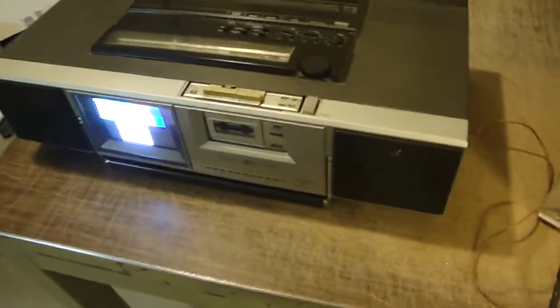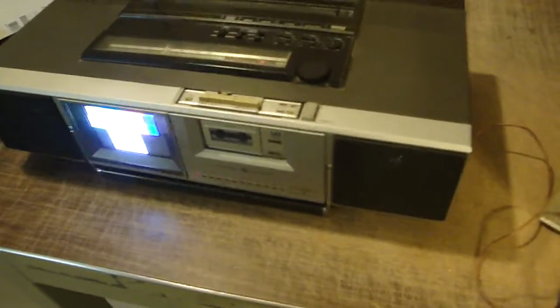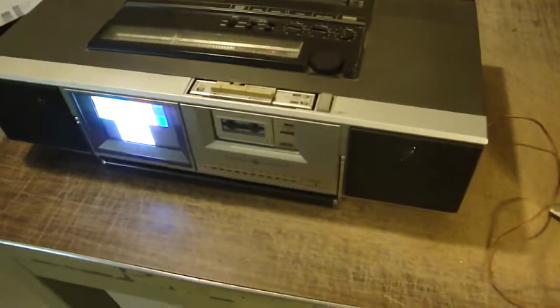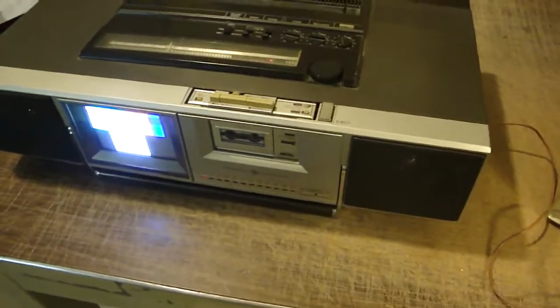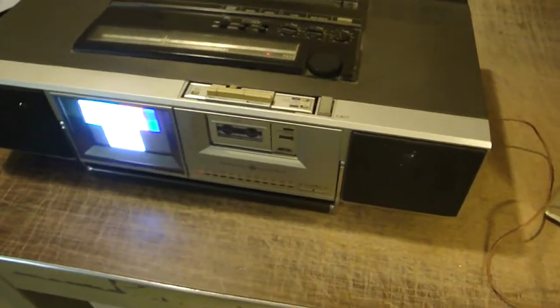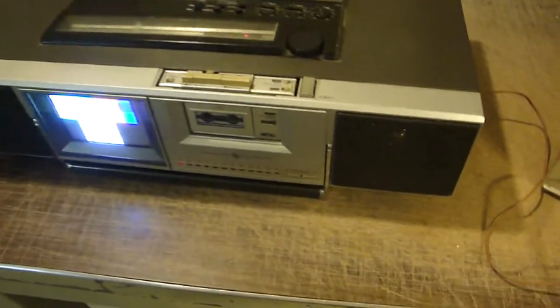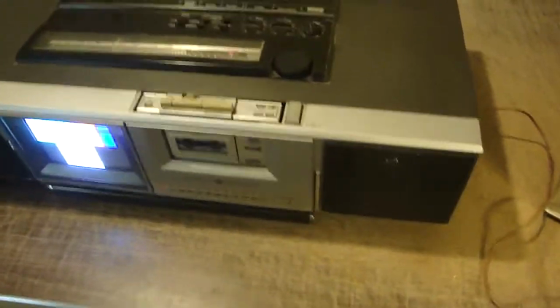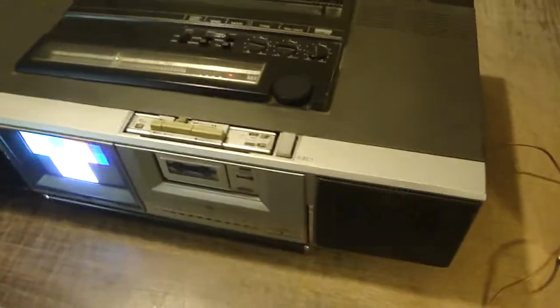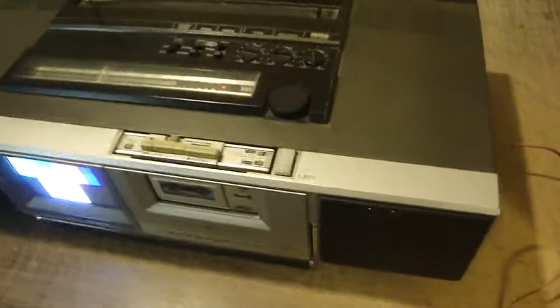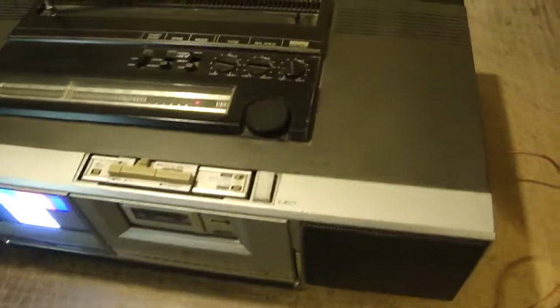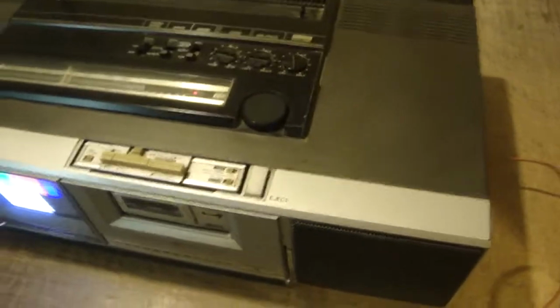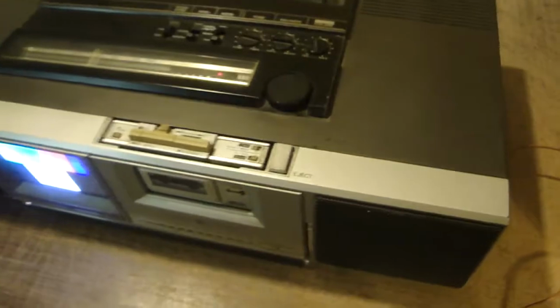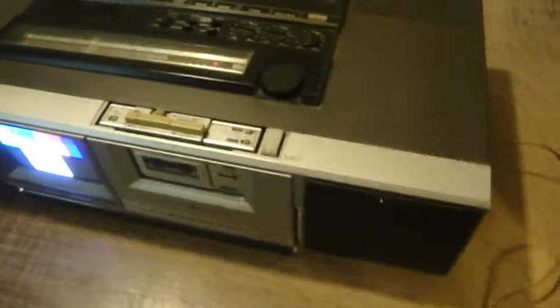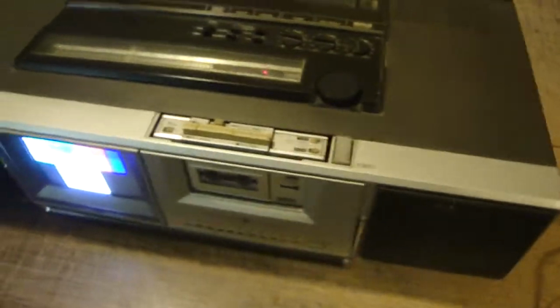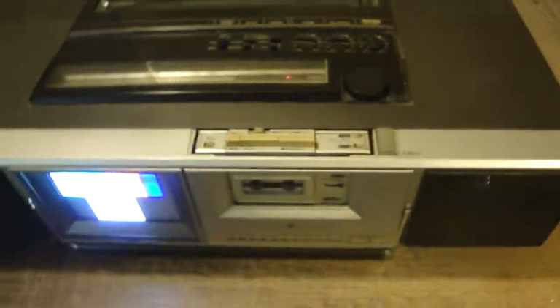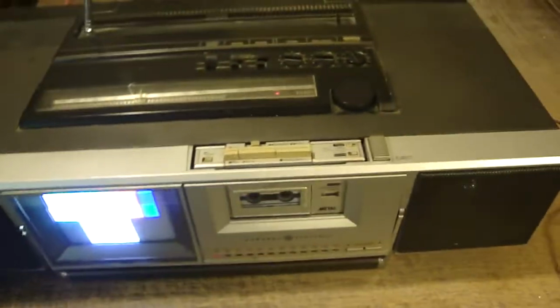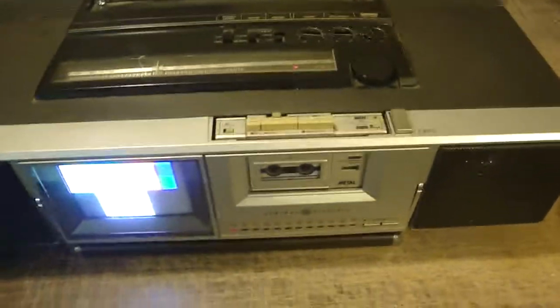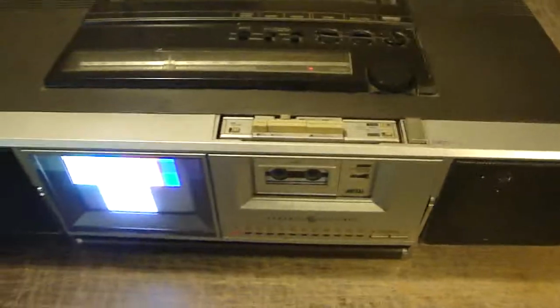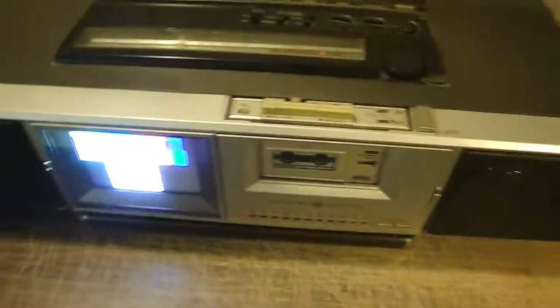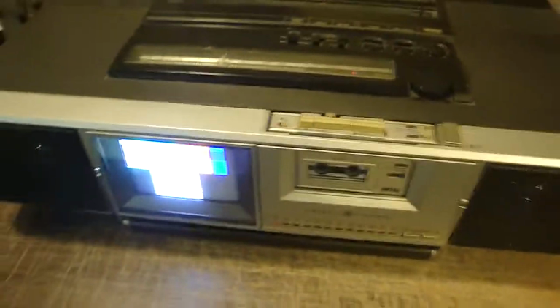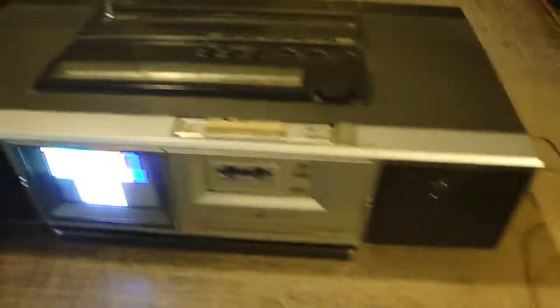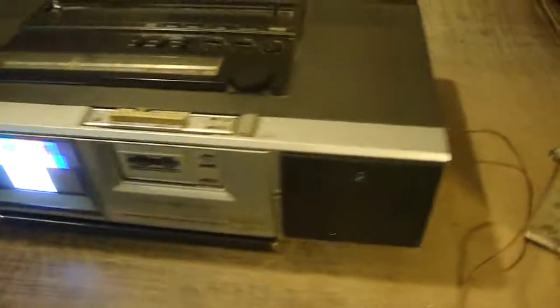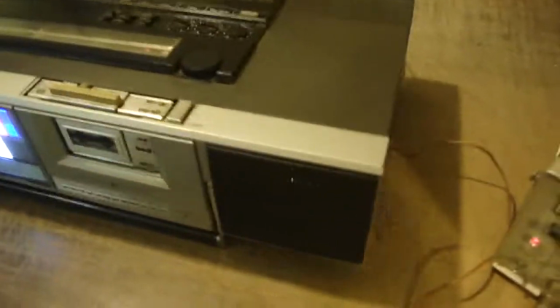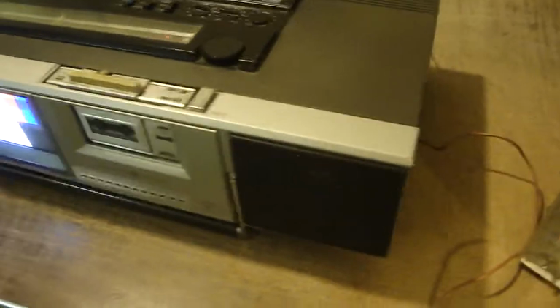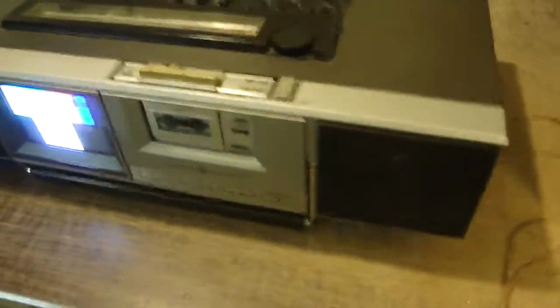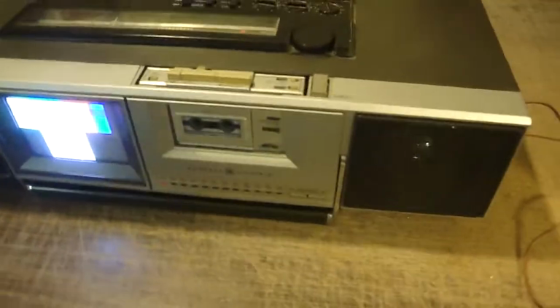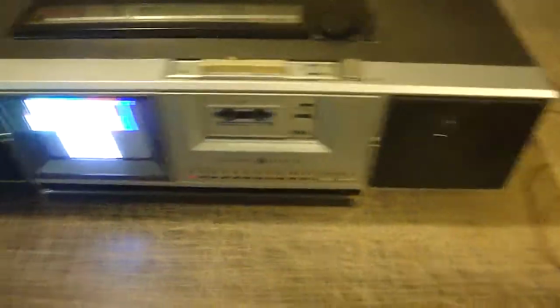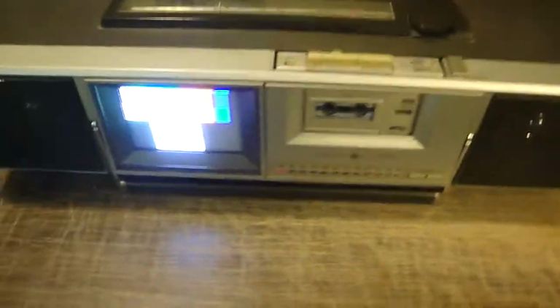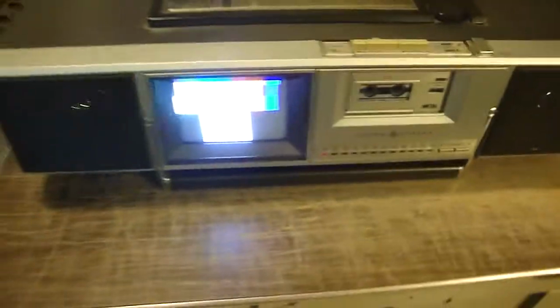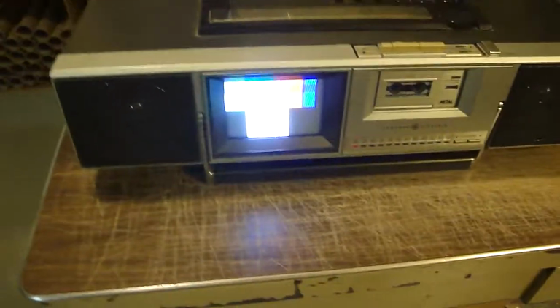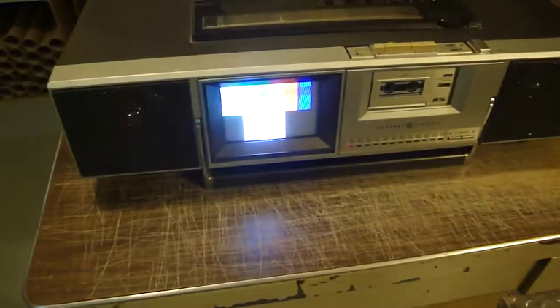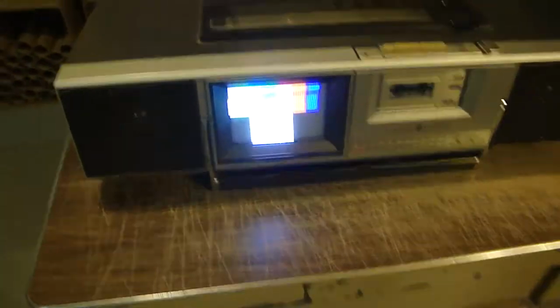This is an old 80s GE Roadshow Entertainment Center. It's got a lot packed into it. It's the world's most awesome boombox for the time.